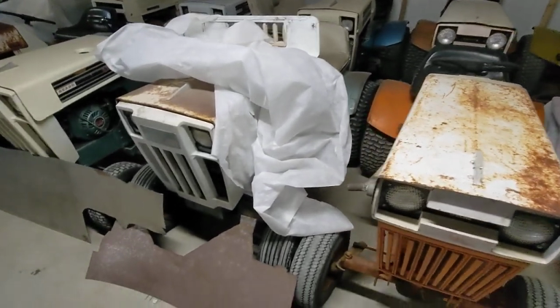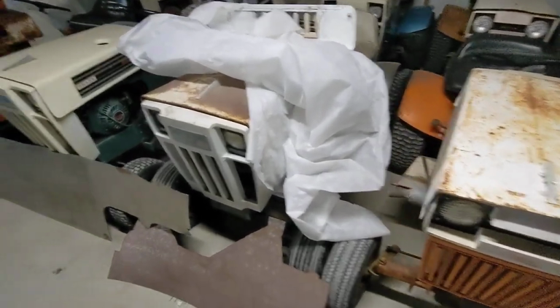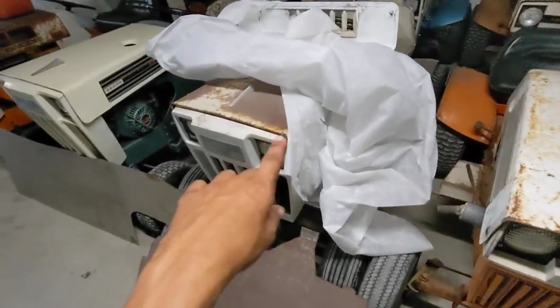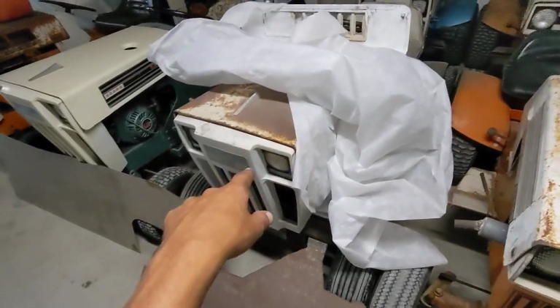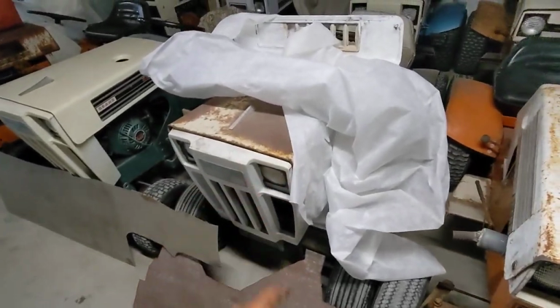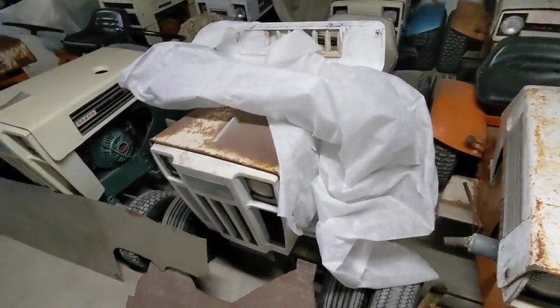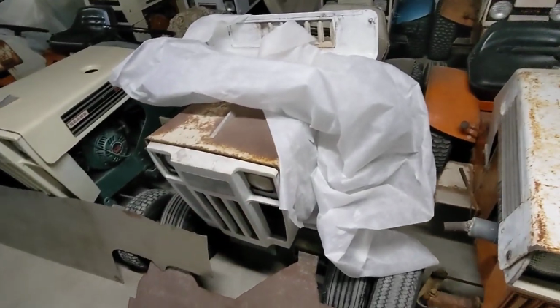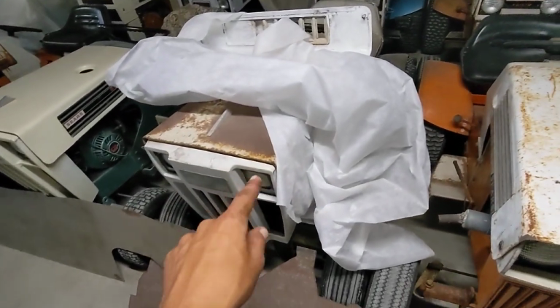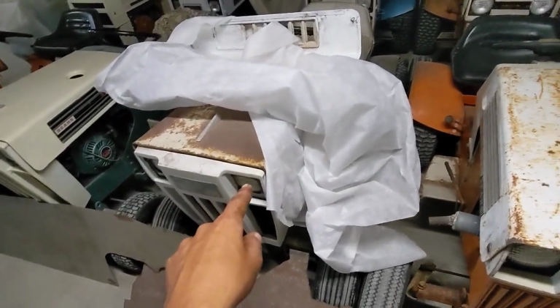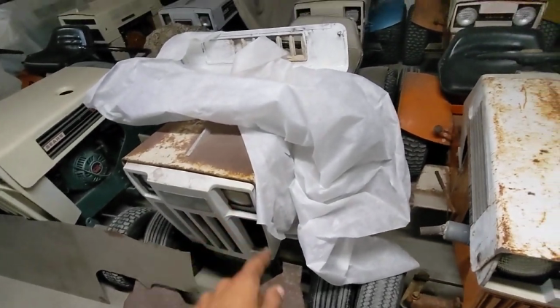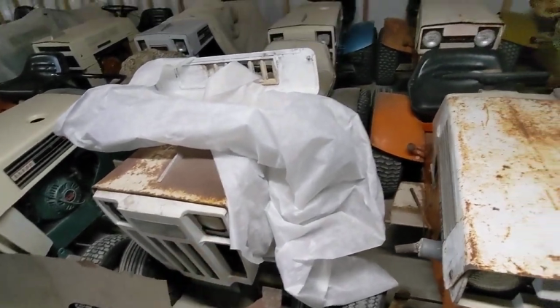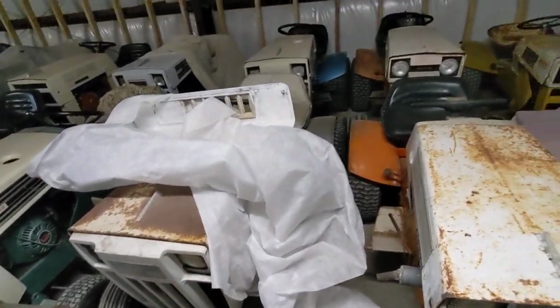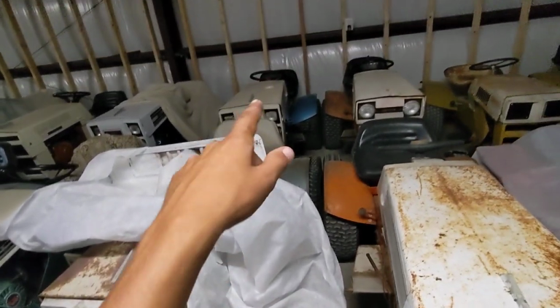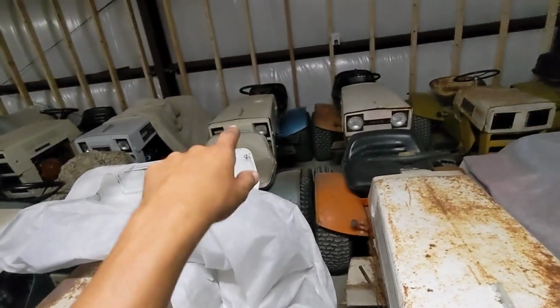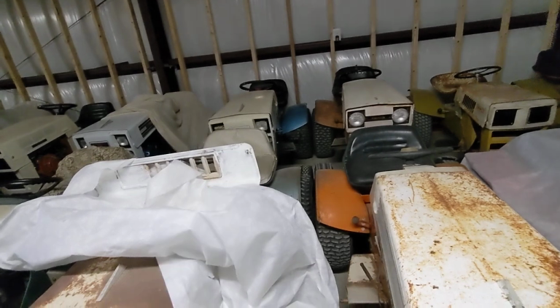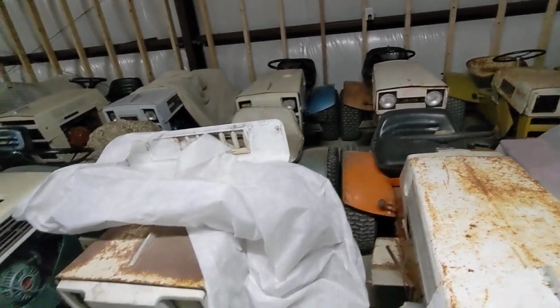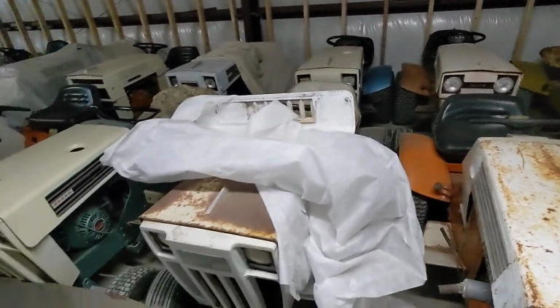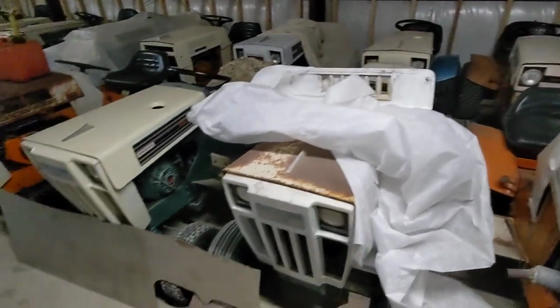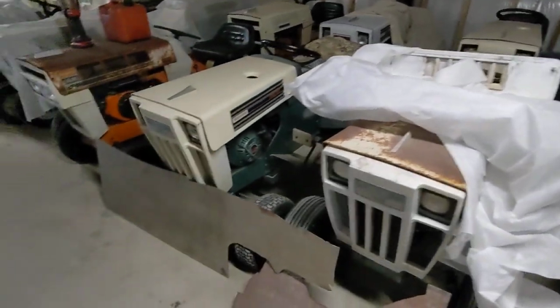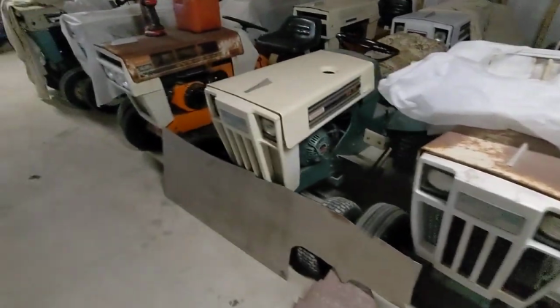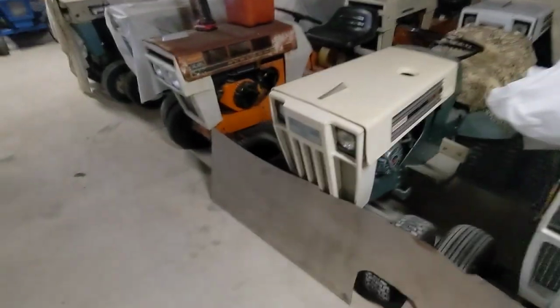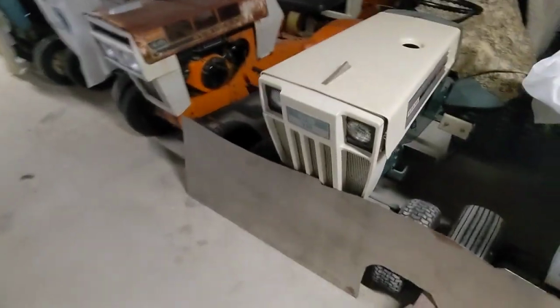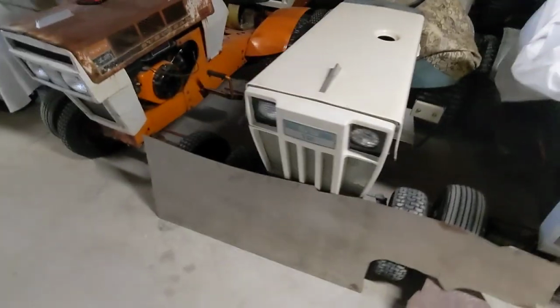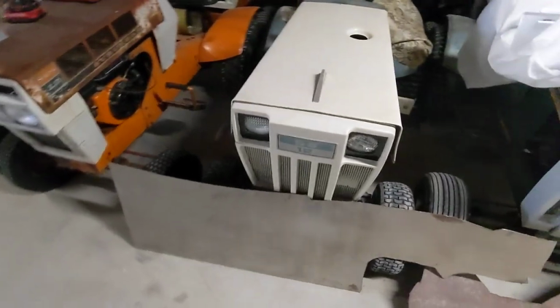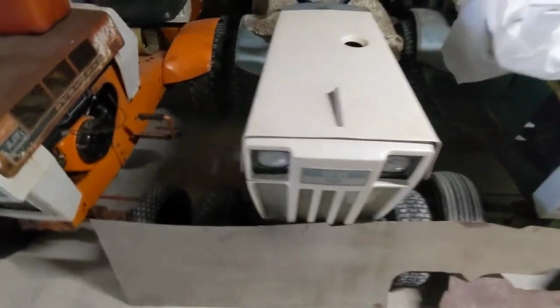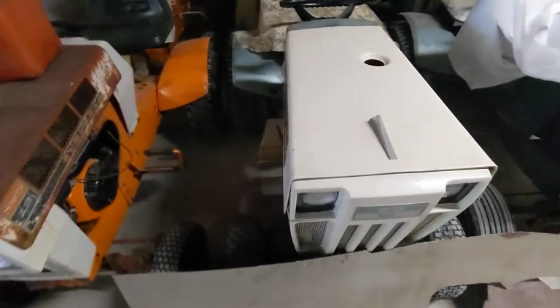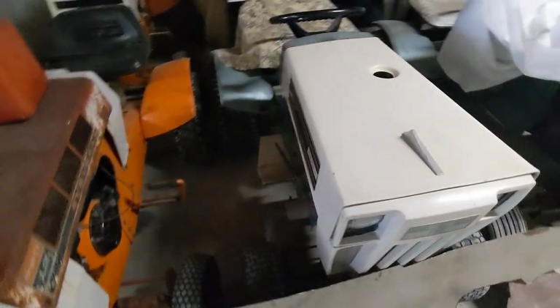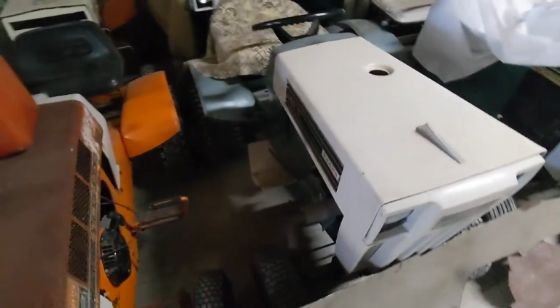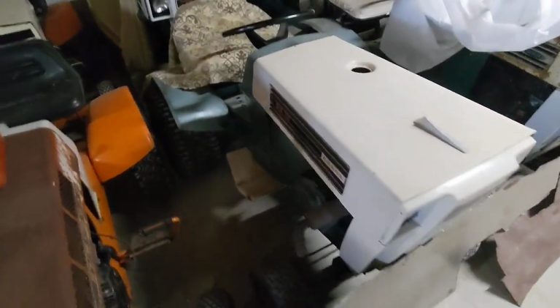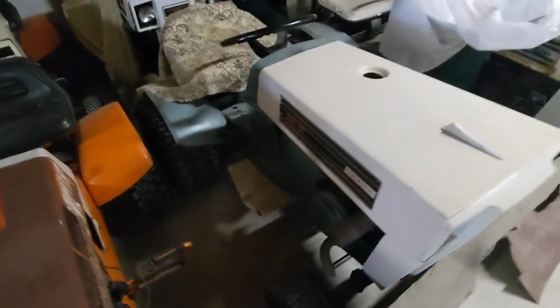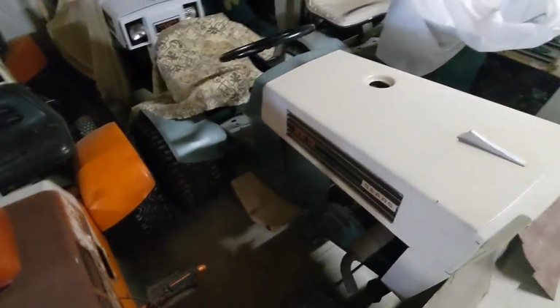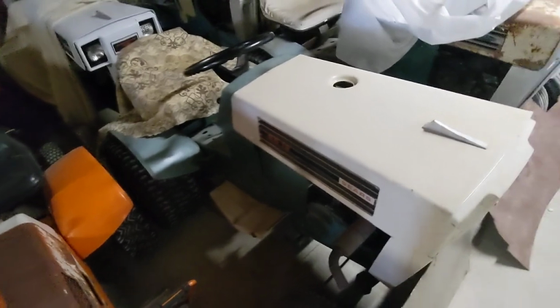I've got to get the stuff off of this one because this one's the next one to drive, and then after that will be the one behind it. This is one of the next ones to restore.